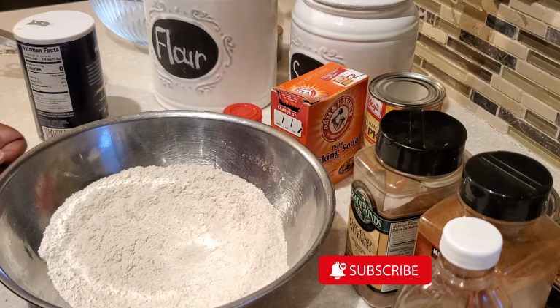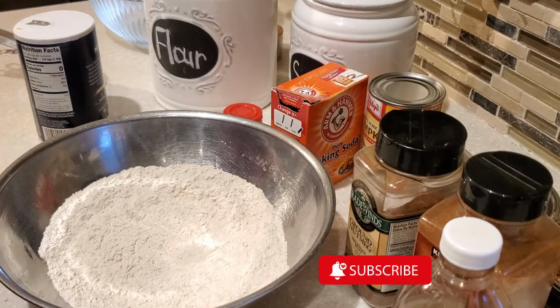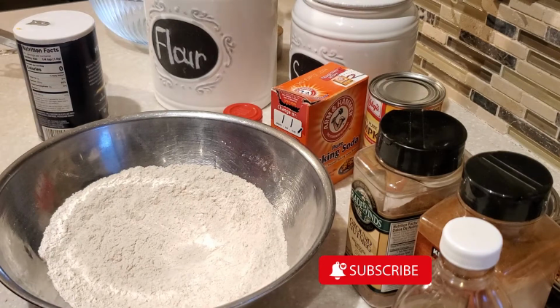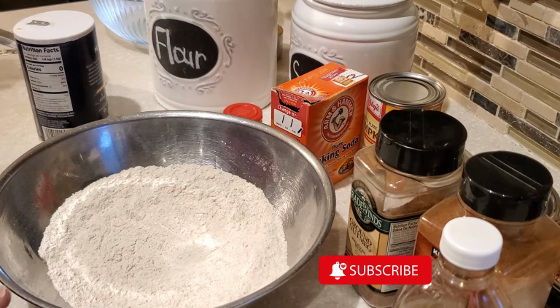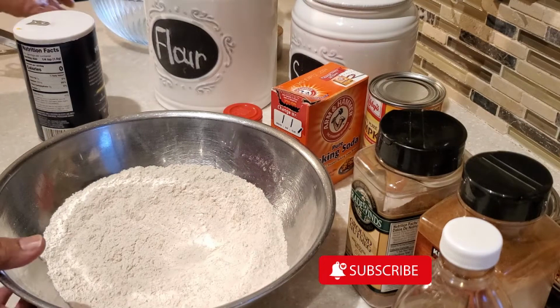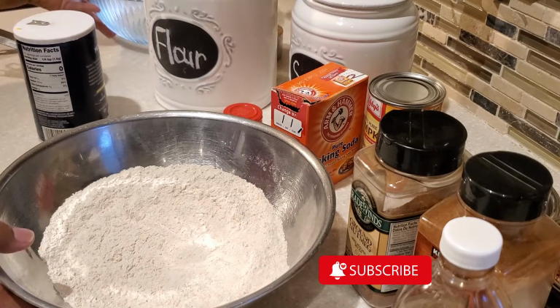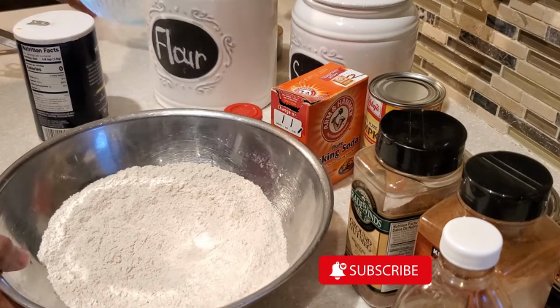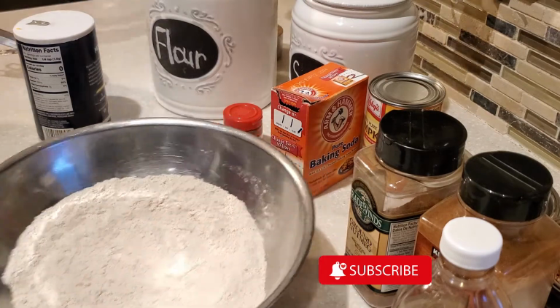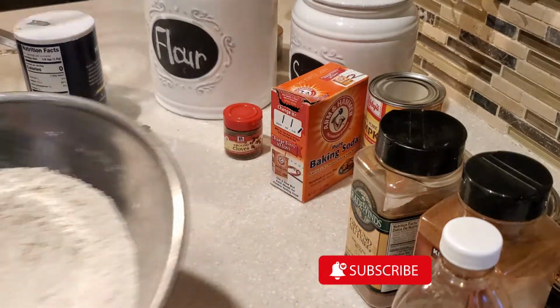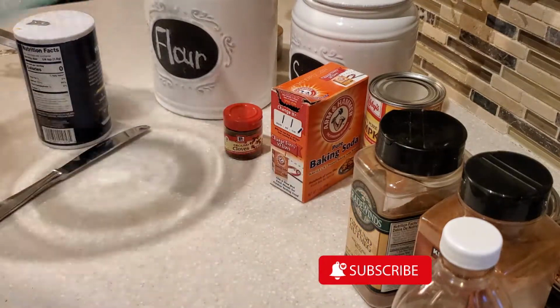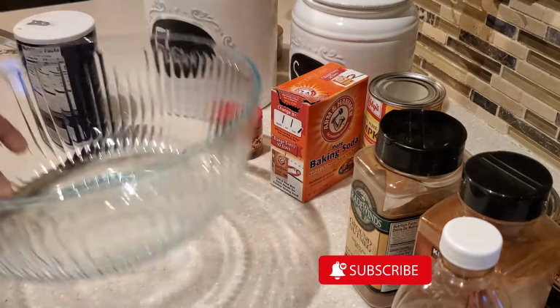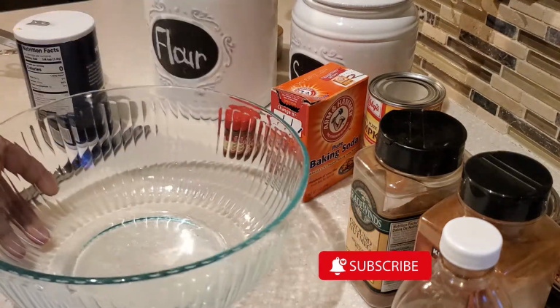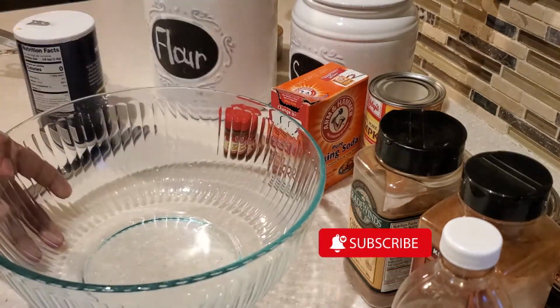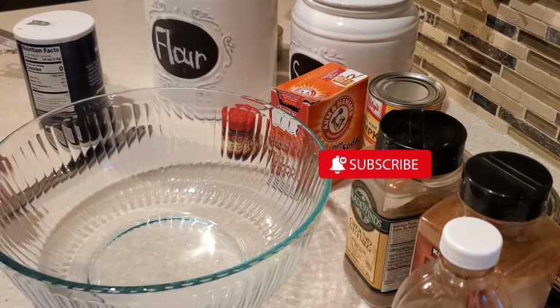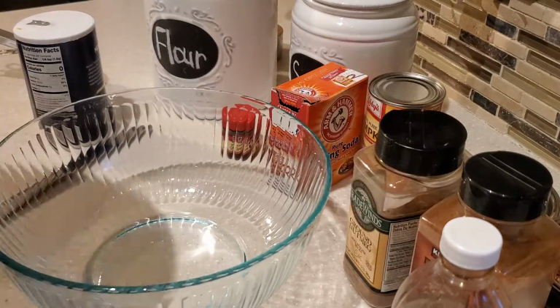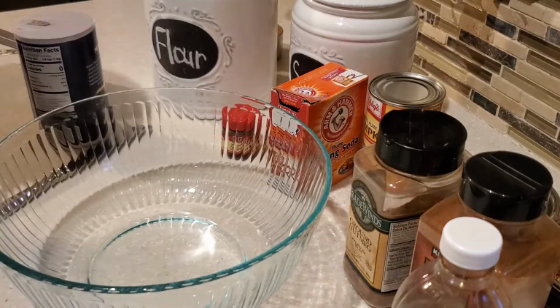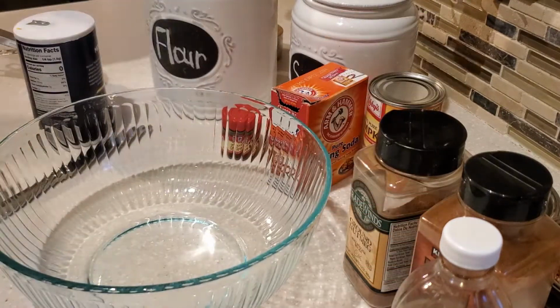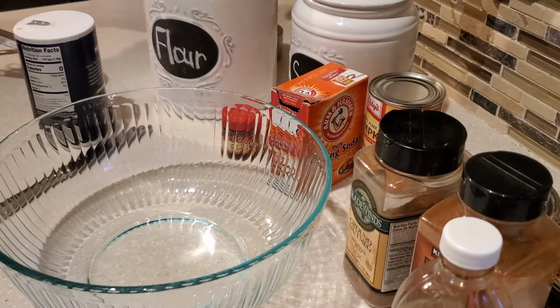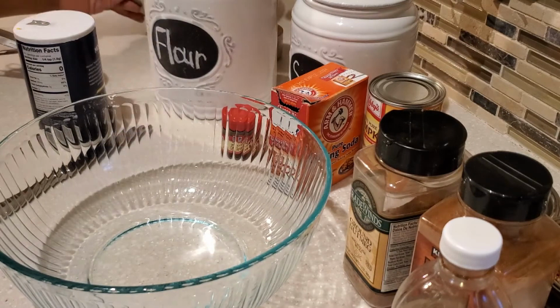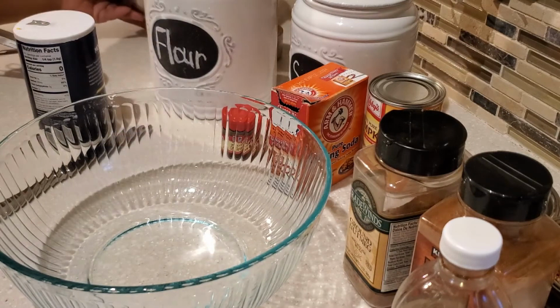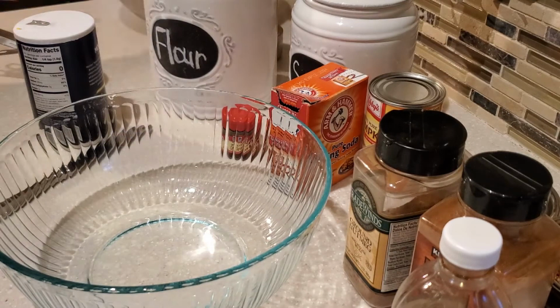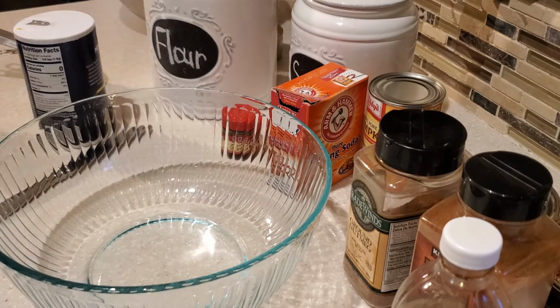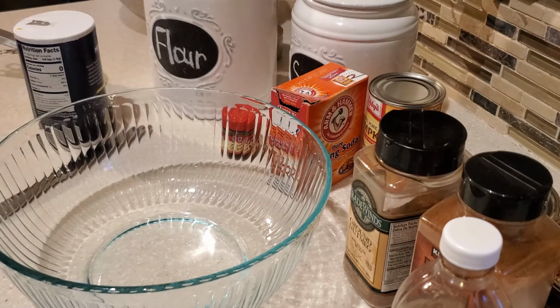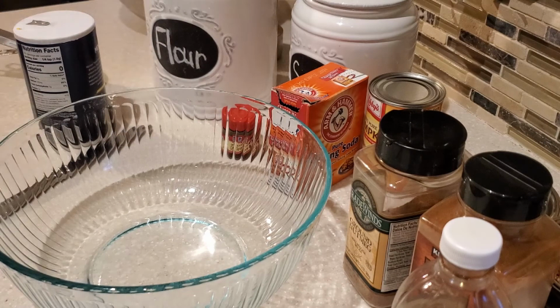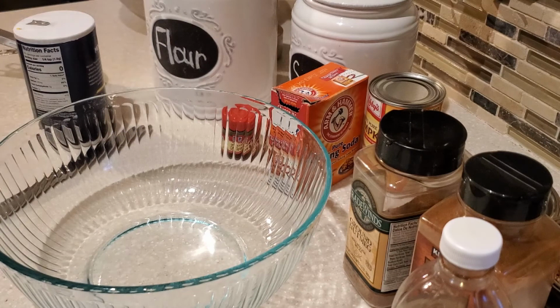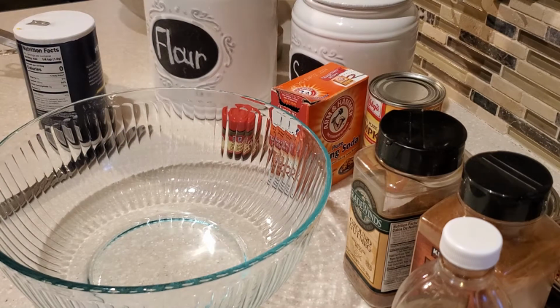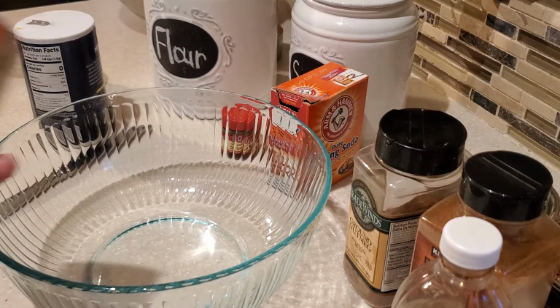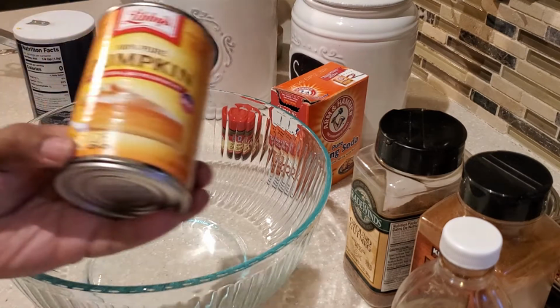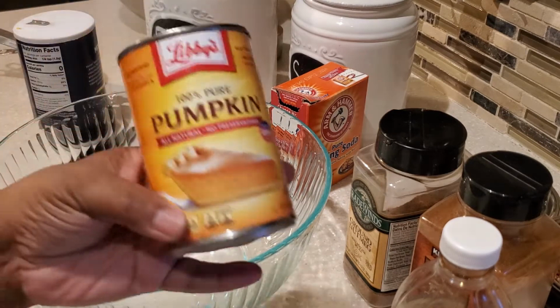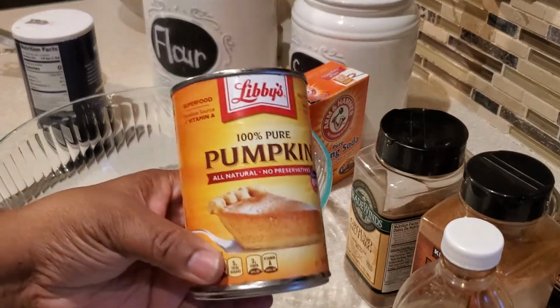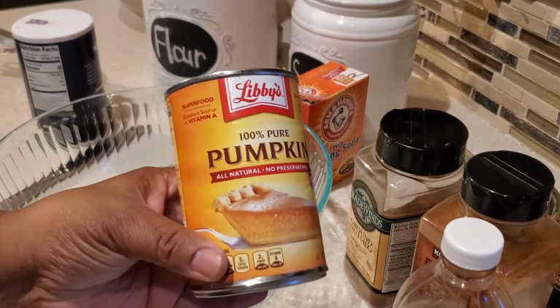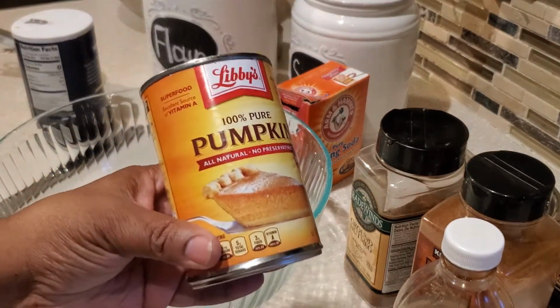Now once we have all of our dry ingredients in our bowl, give it a nice mix — you just want to mix everything together. Next we're going to start on our wet ingredients.